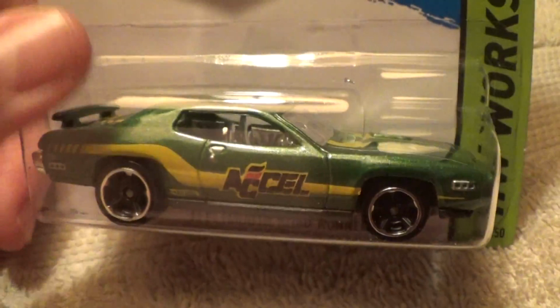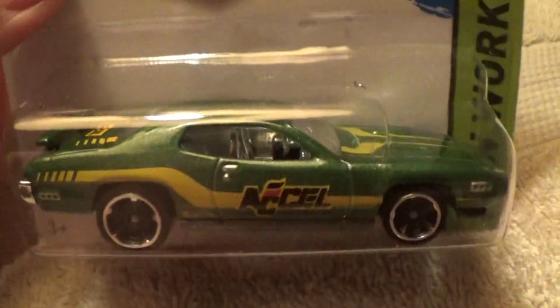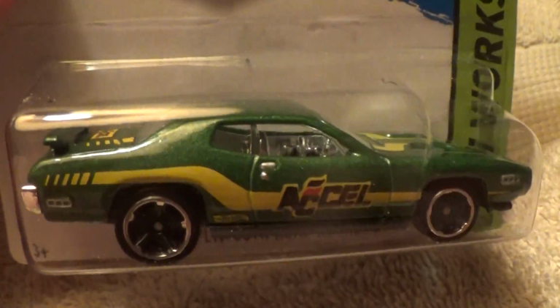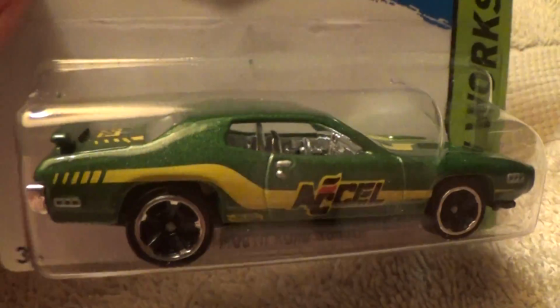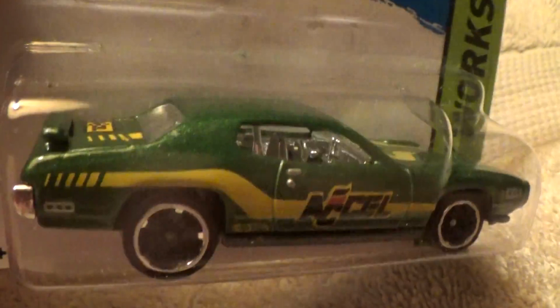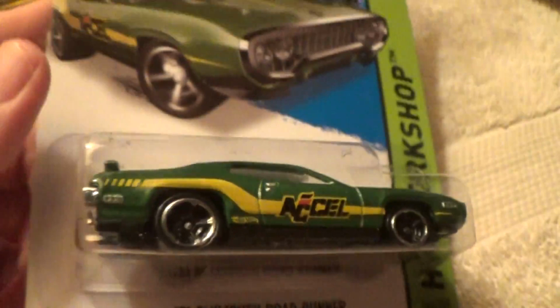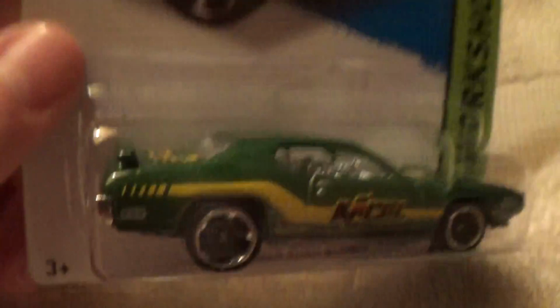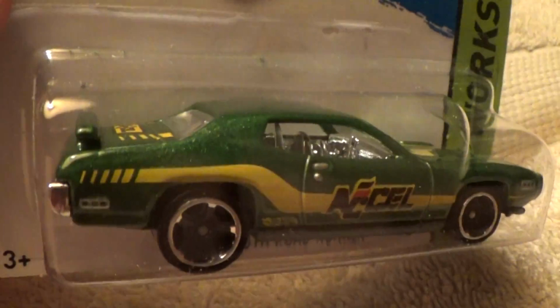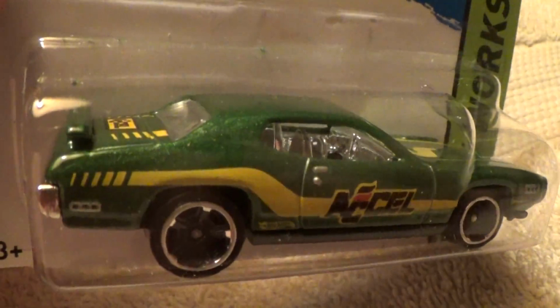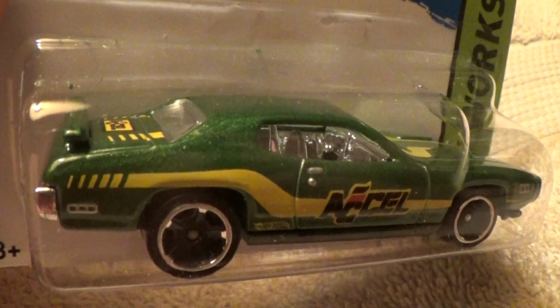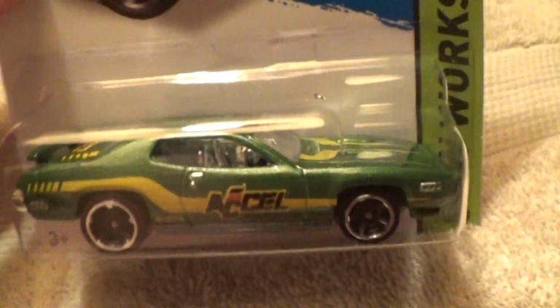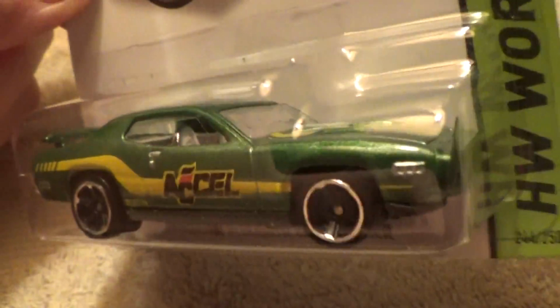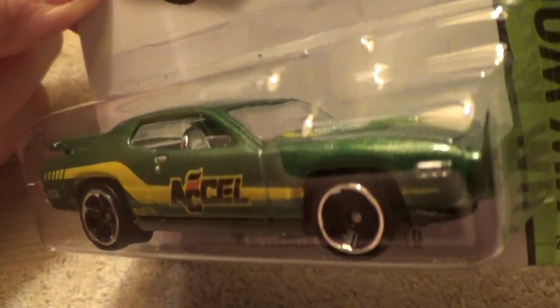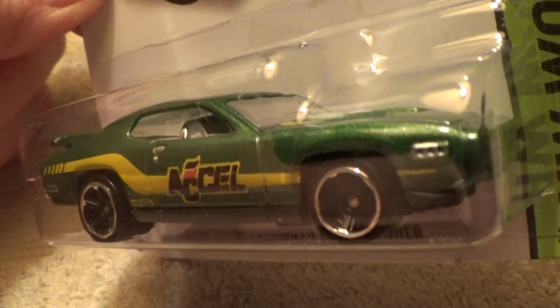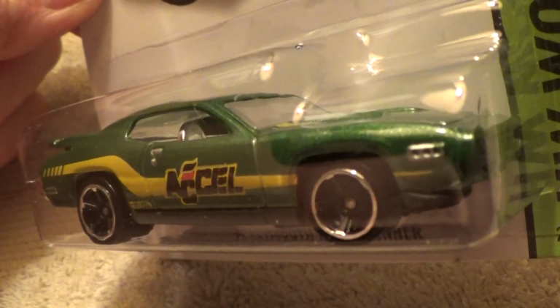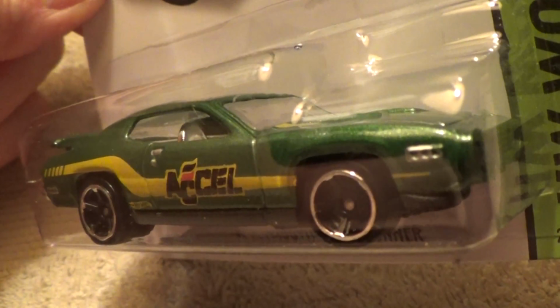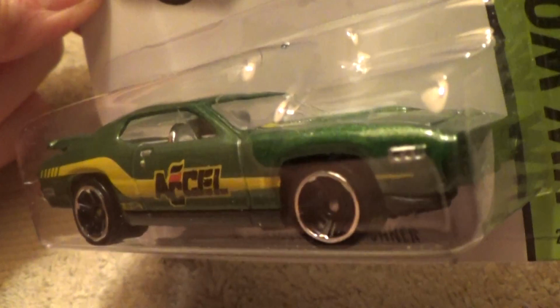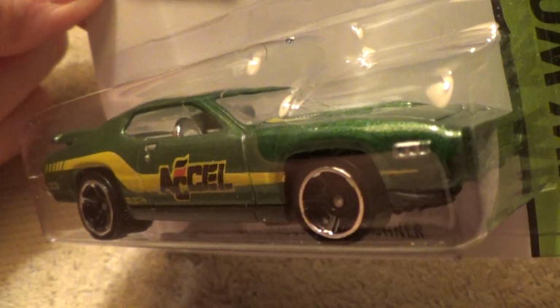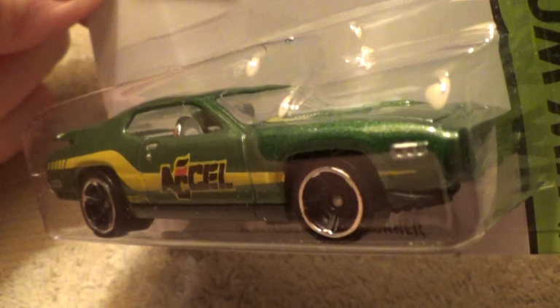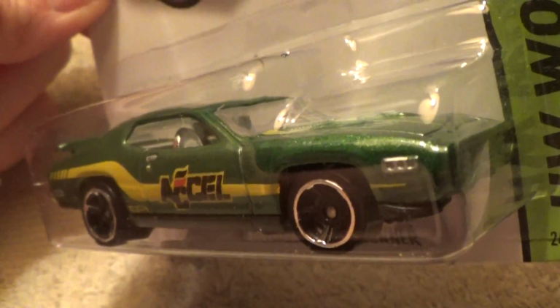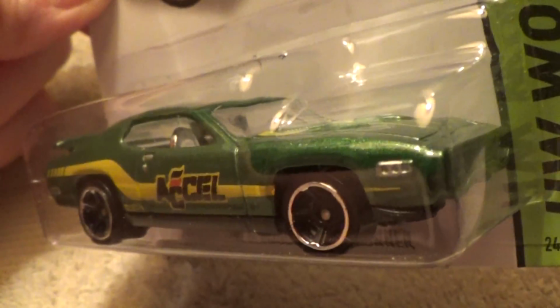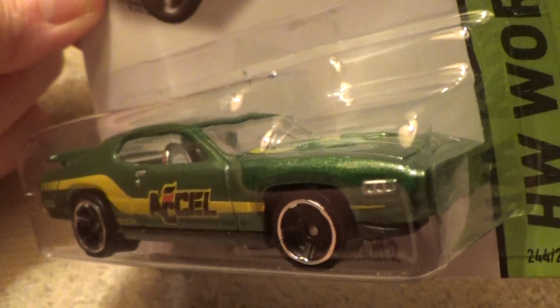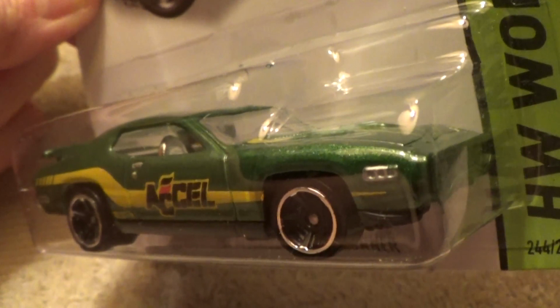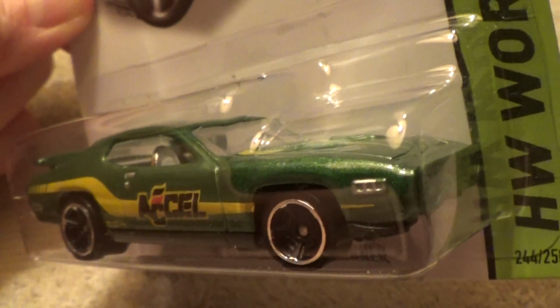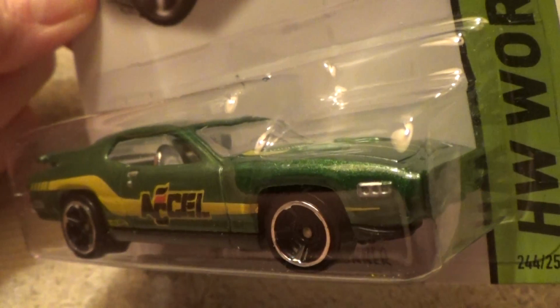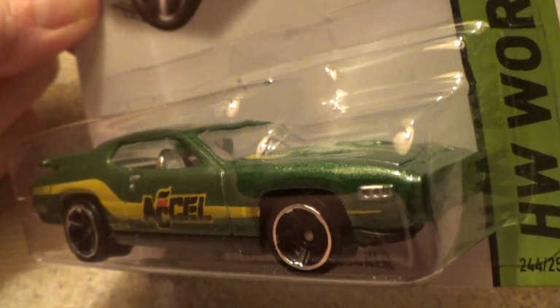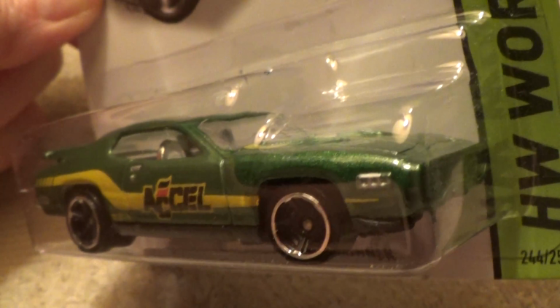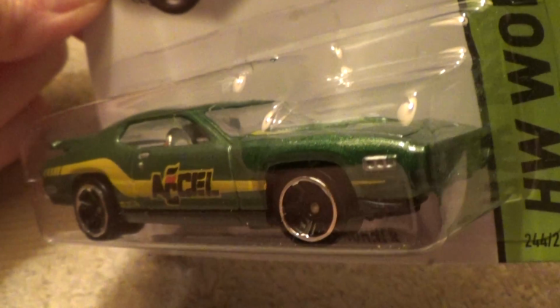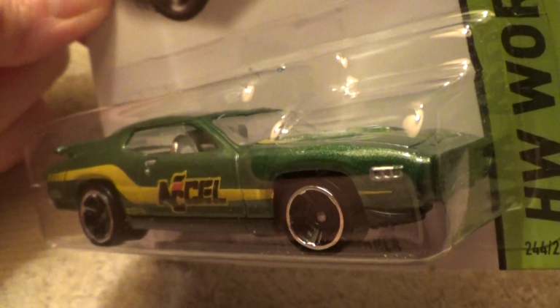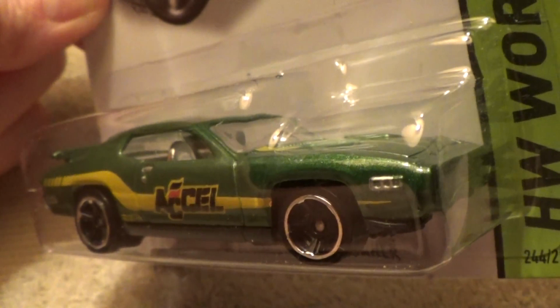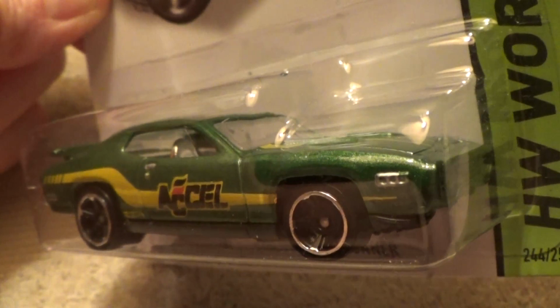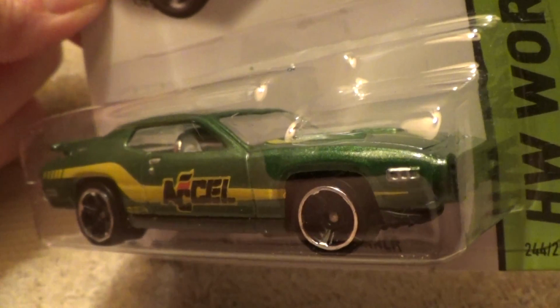This would look real snazzy with an army star on the side, saying aren't we proud of the United States Armed Forces.